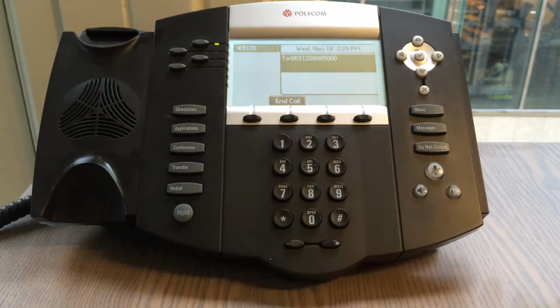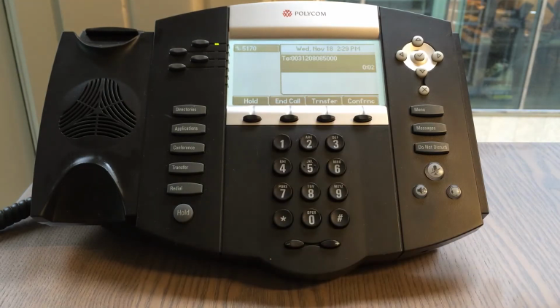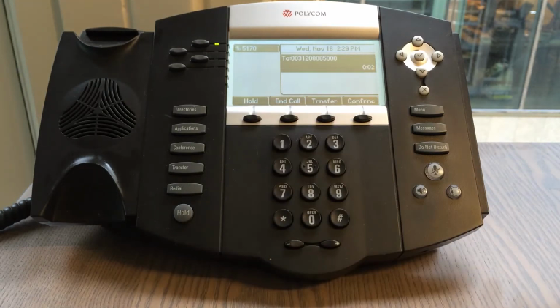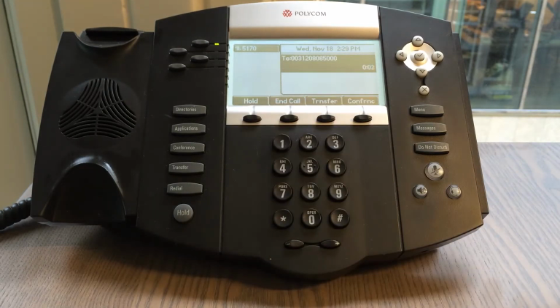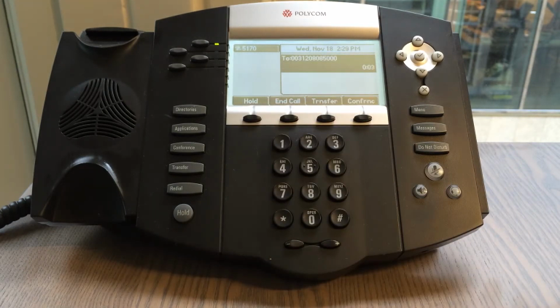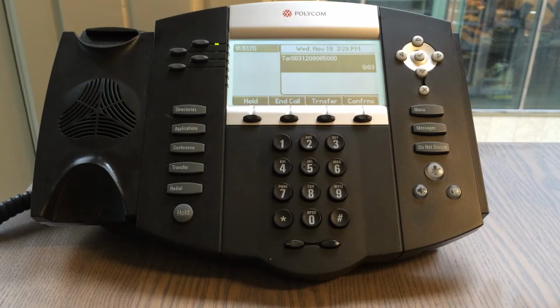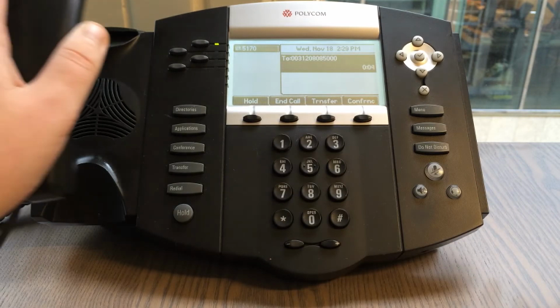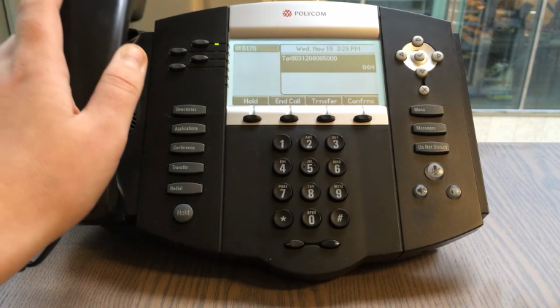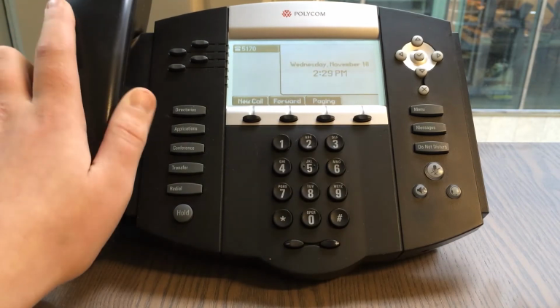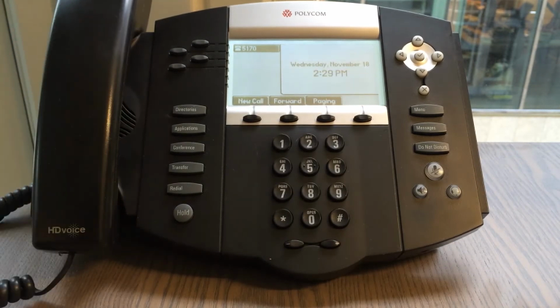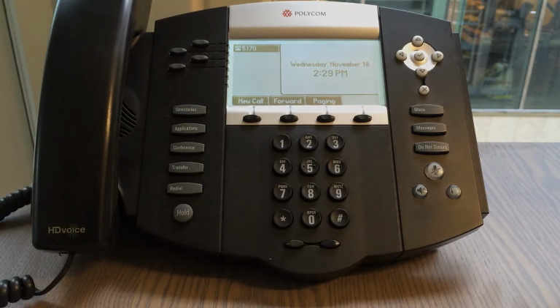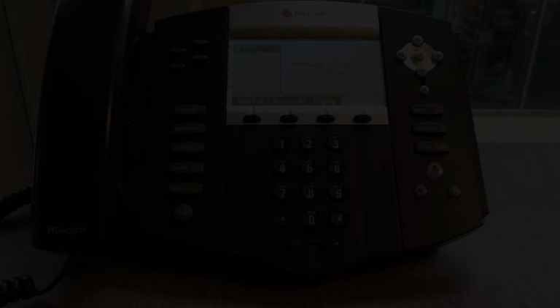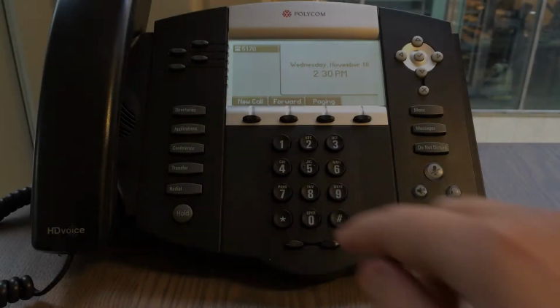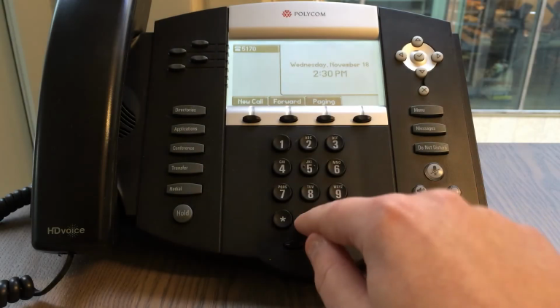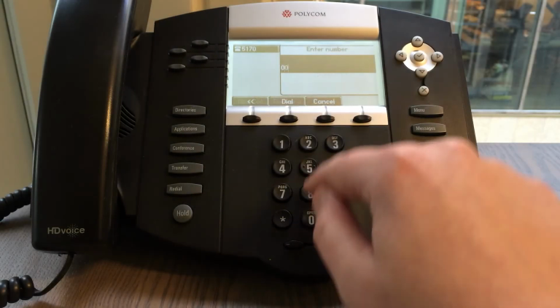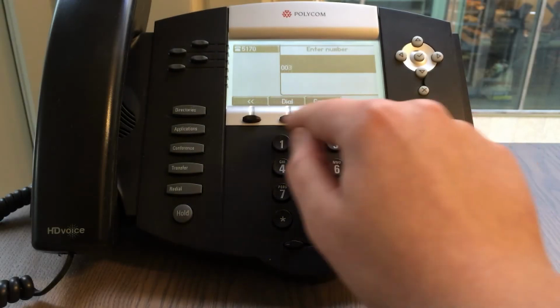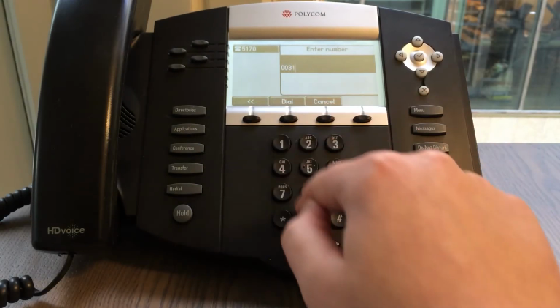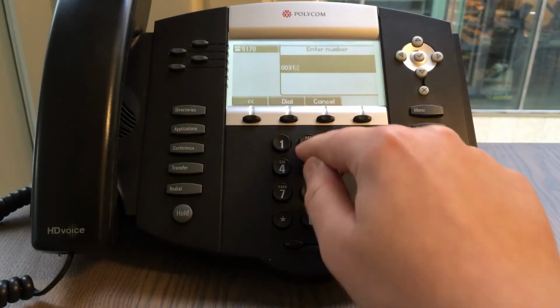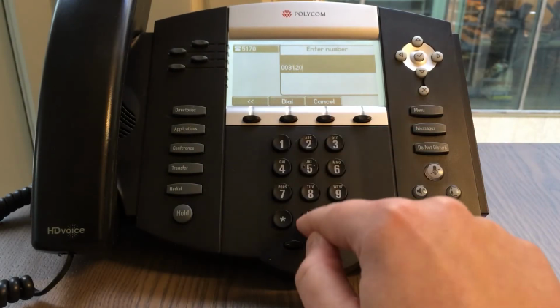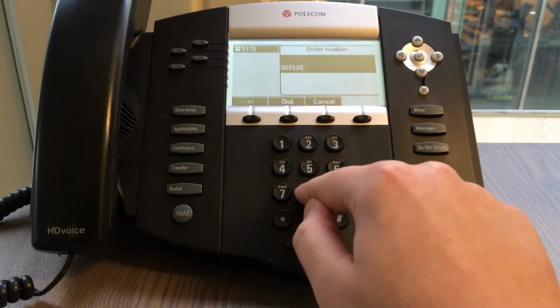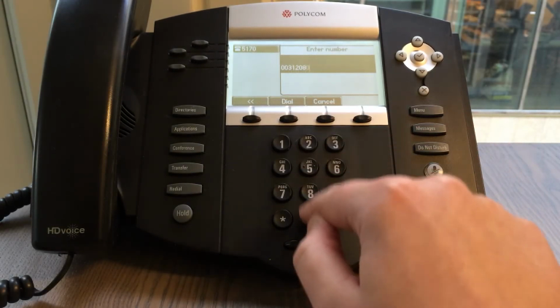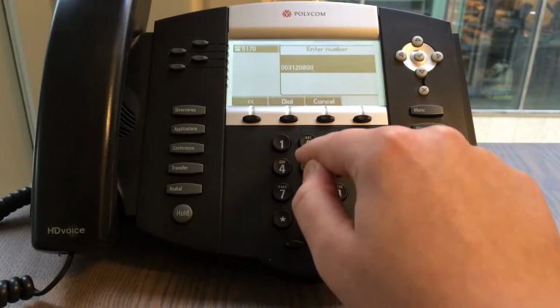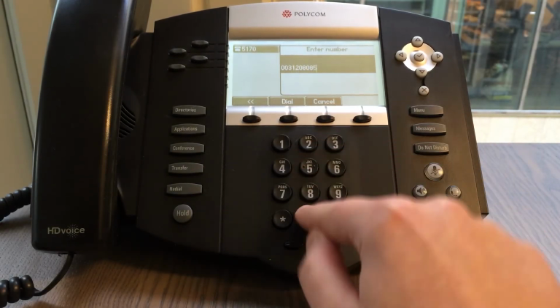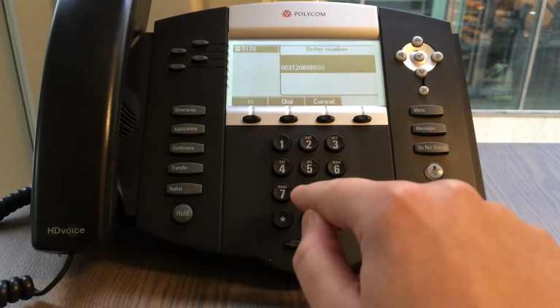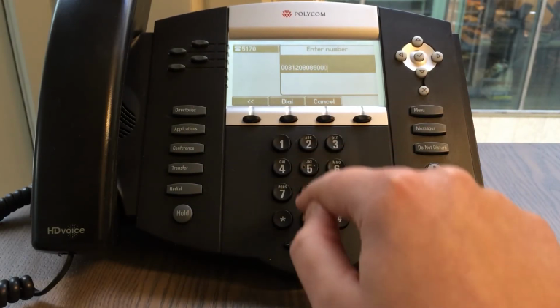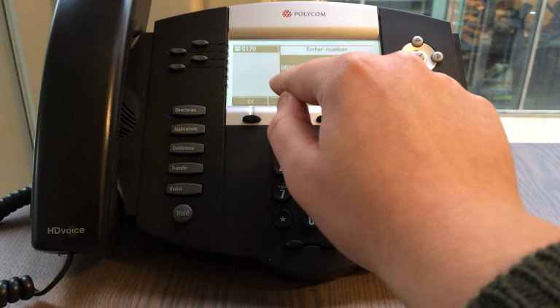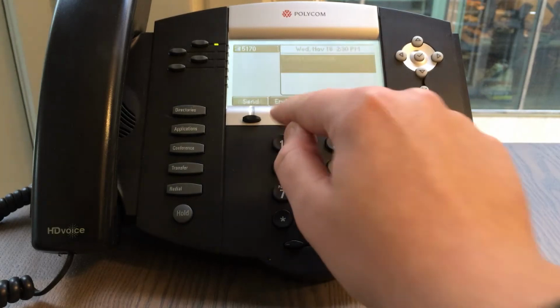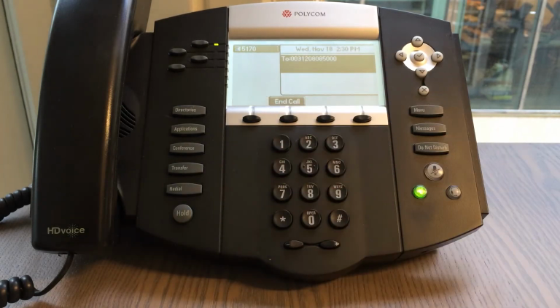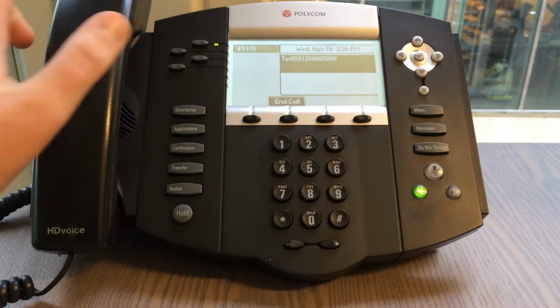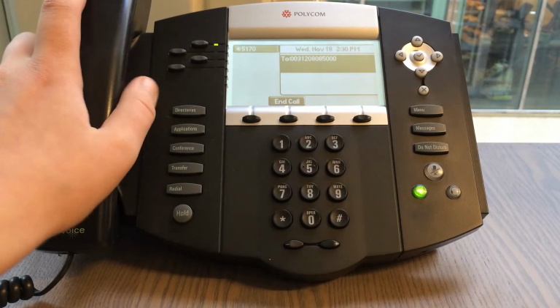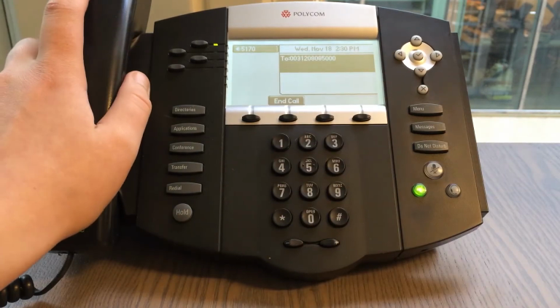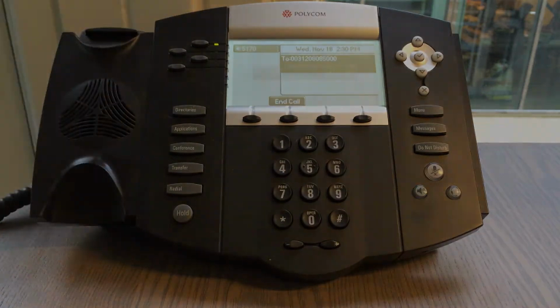To end the call, simply replace your handset. You can also enter the number or extension of the person you wish to reach first, then press down to place the call and pick up your handset.